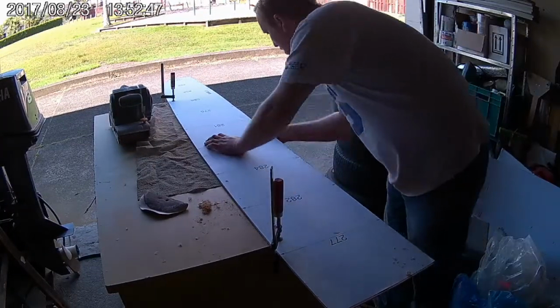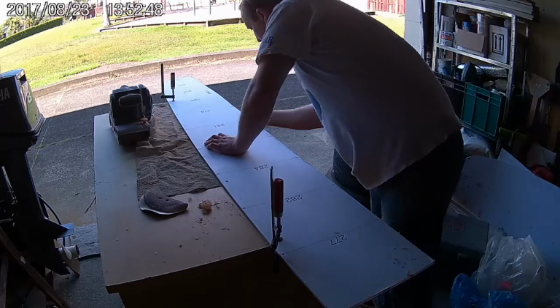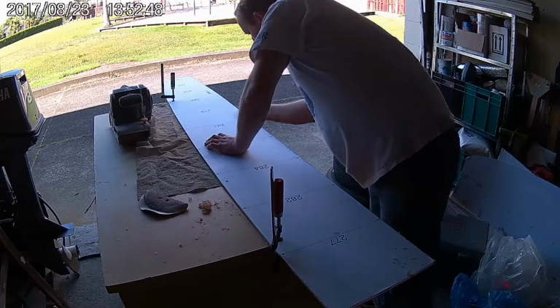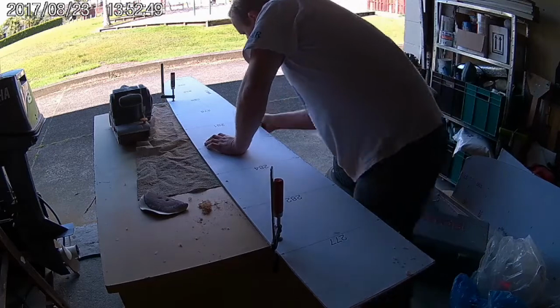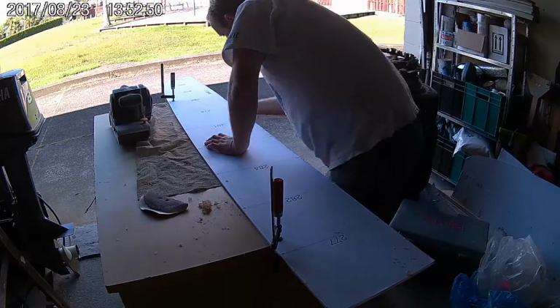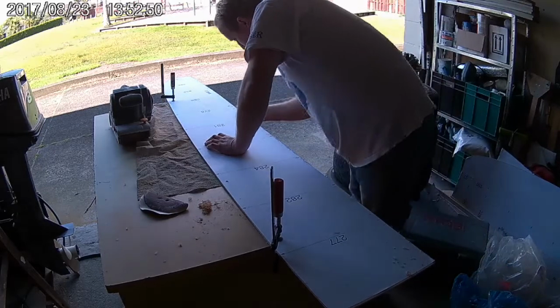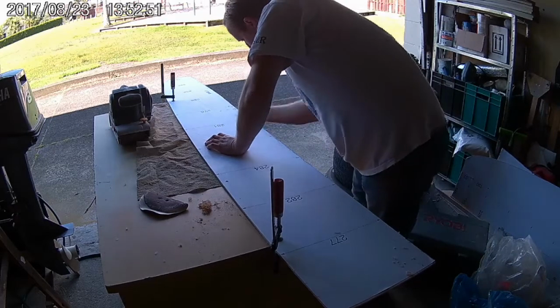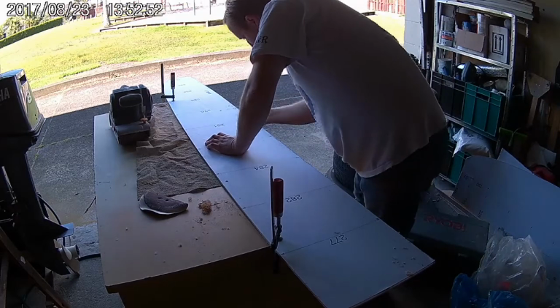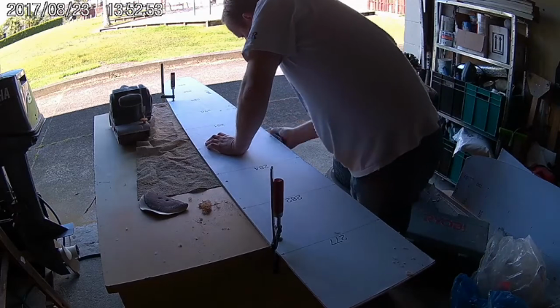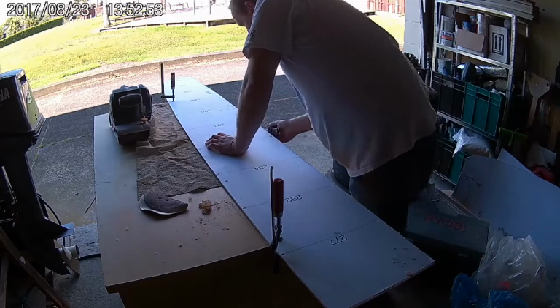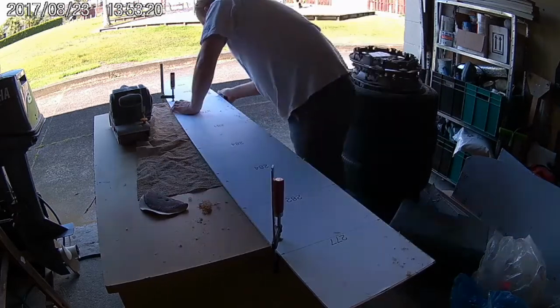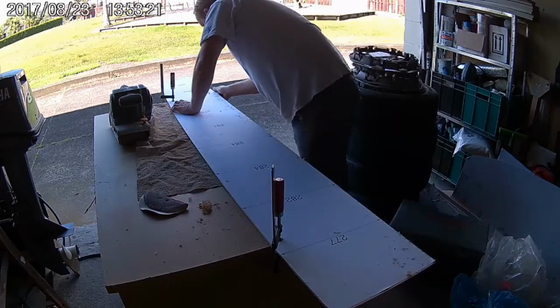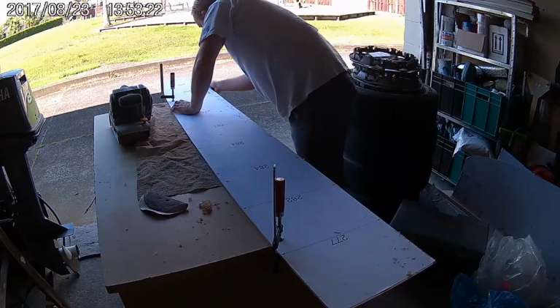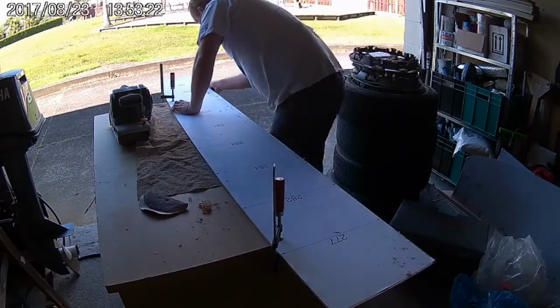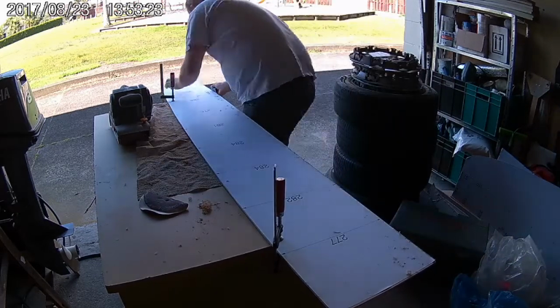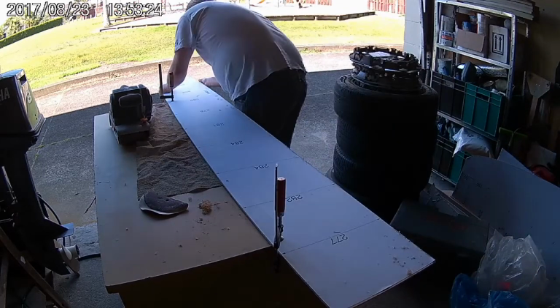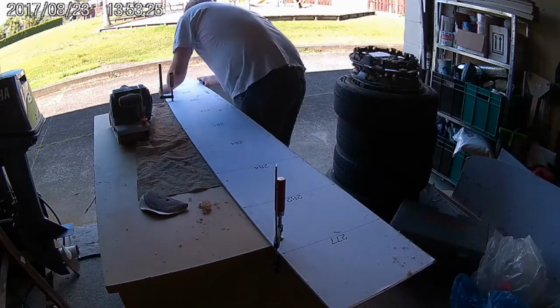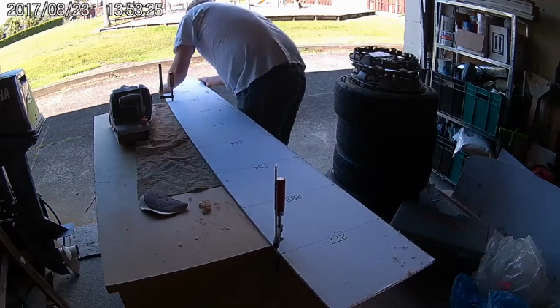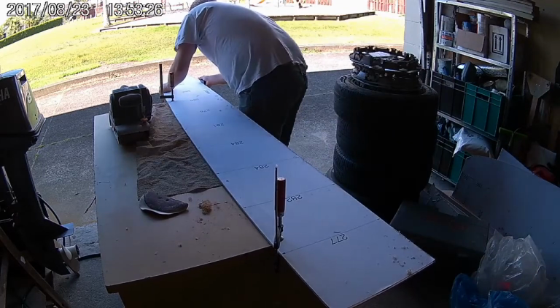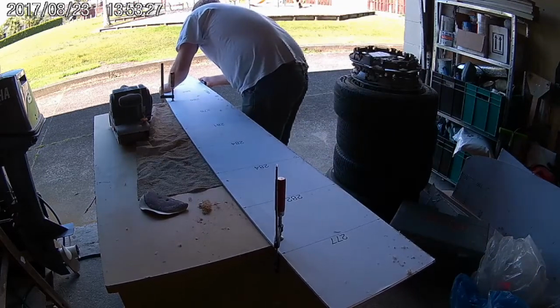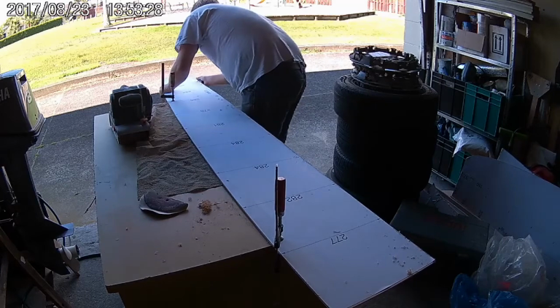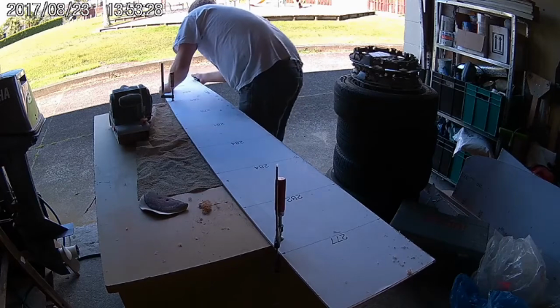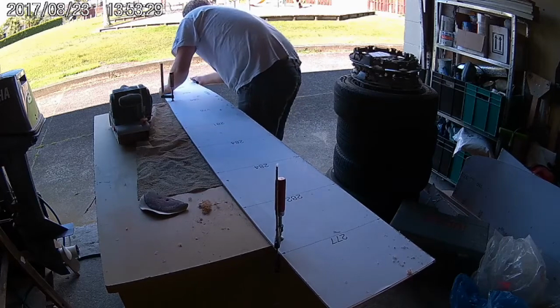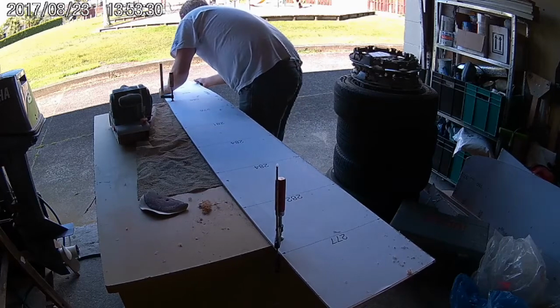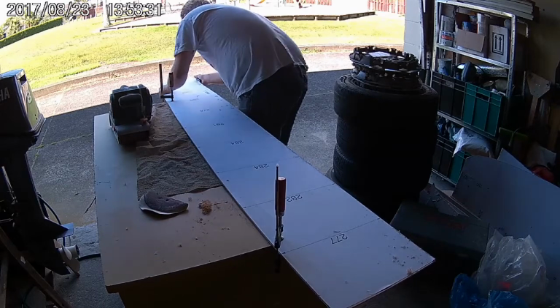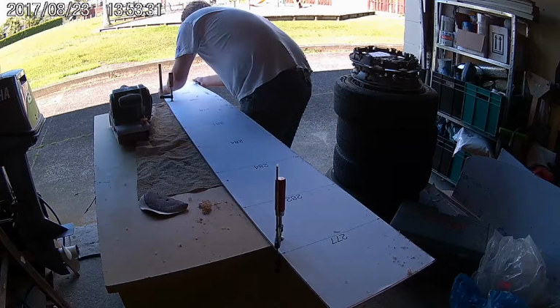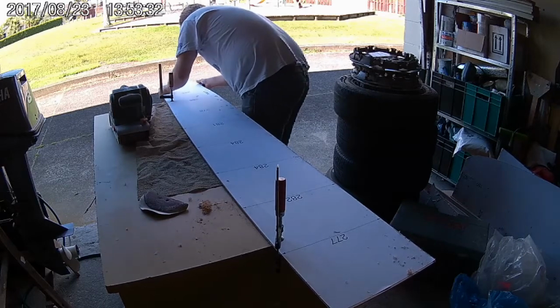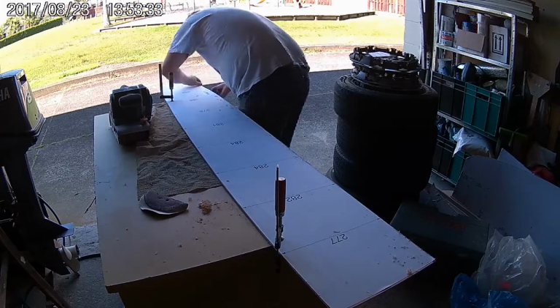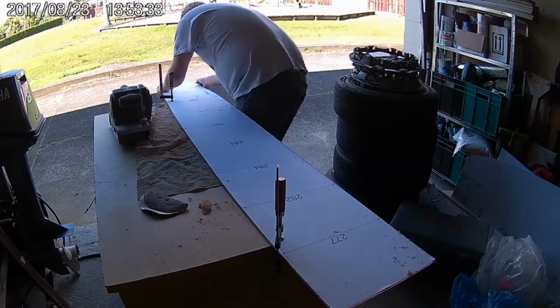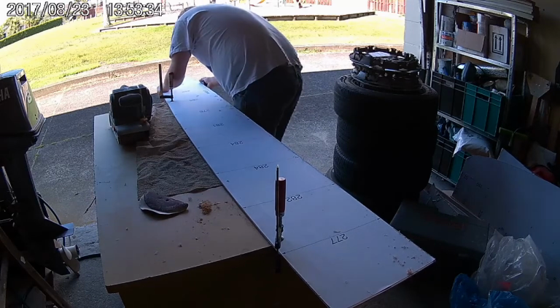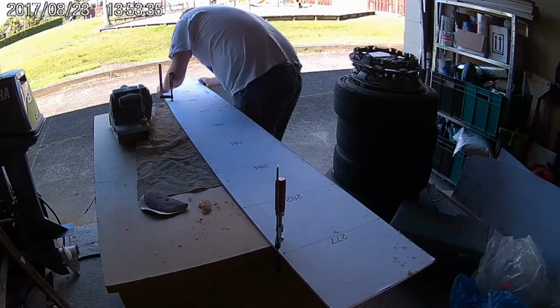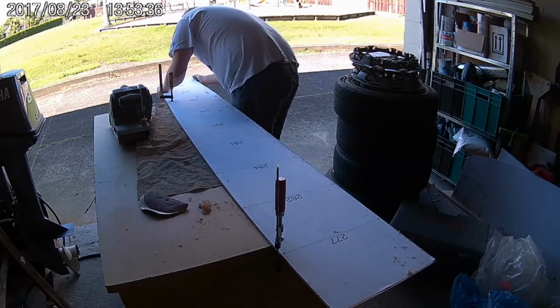Use the same technique to trim the larger panels. Once trimmed, come back and finish off the edges by sanding with 80-100 grit sandpaper.